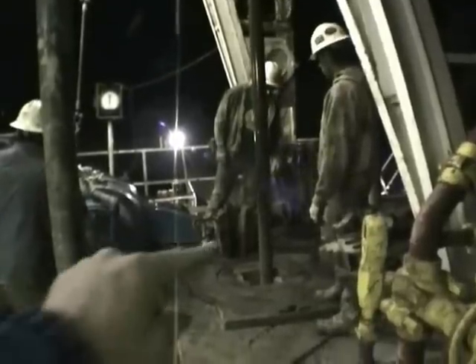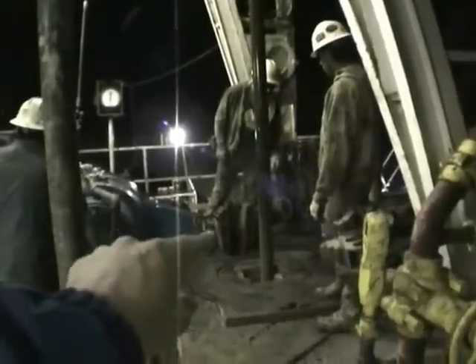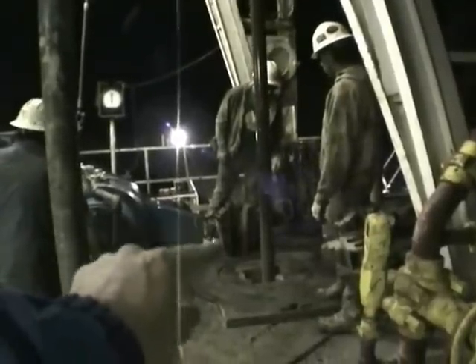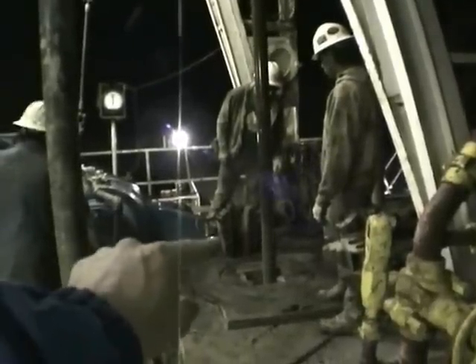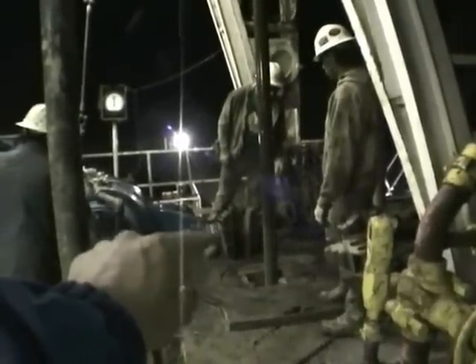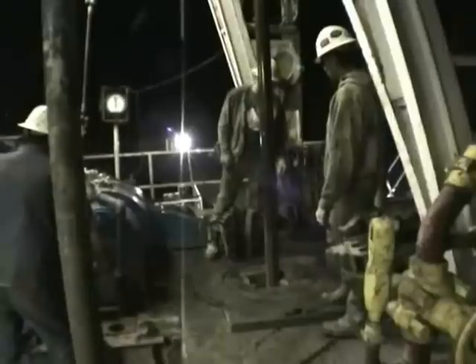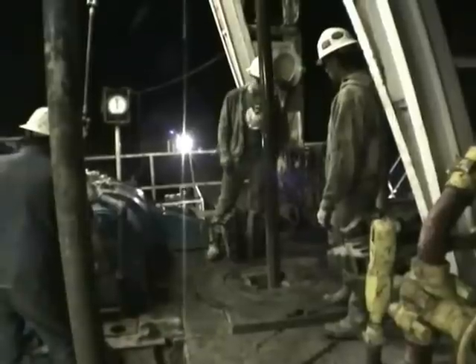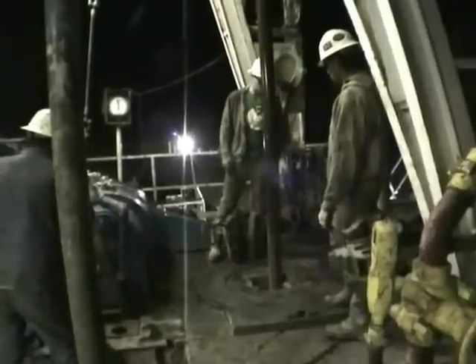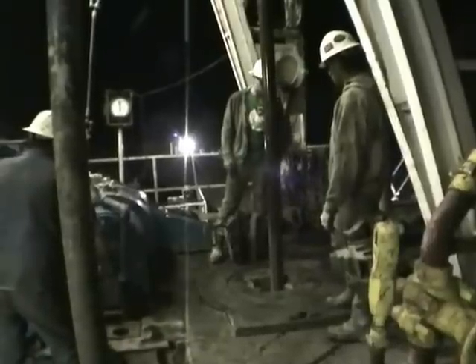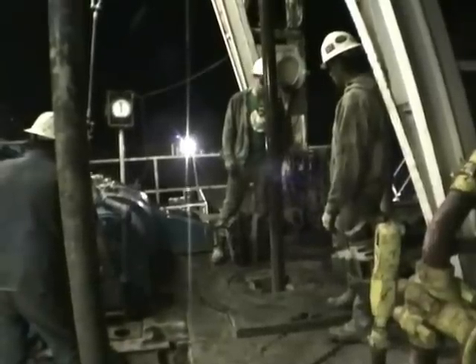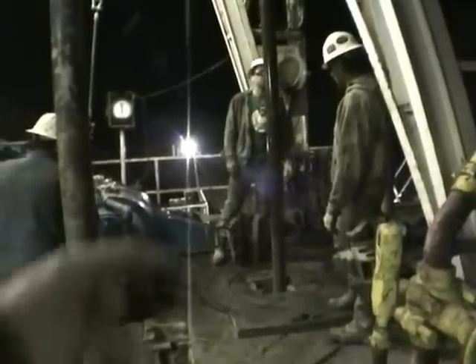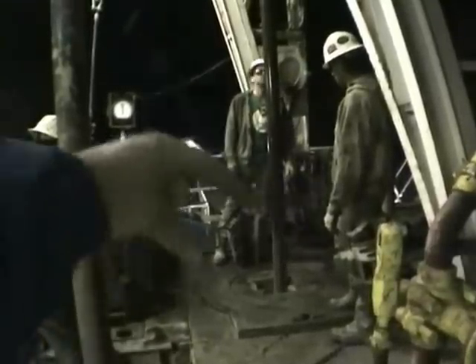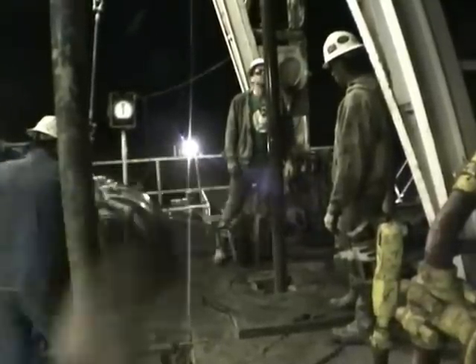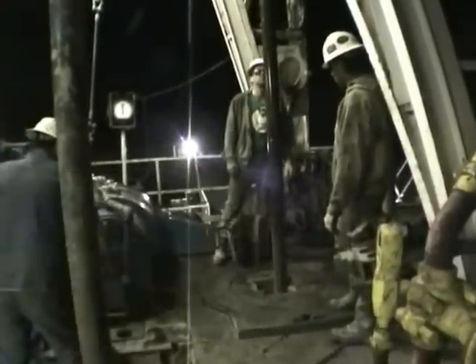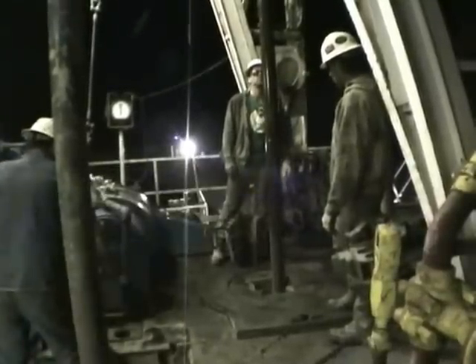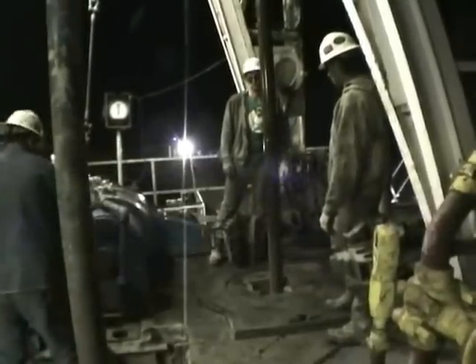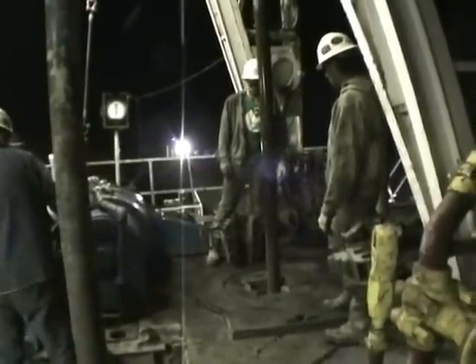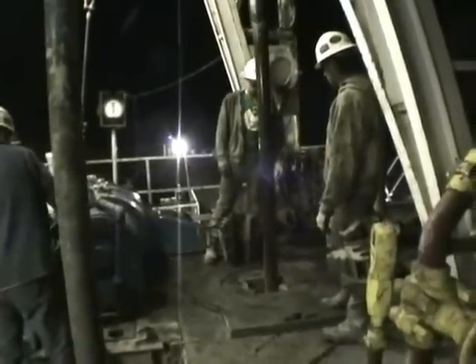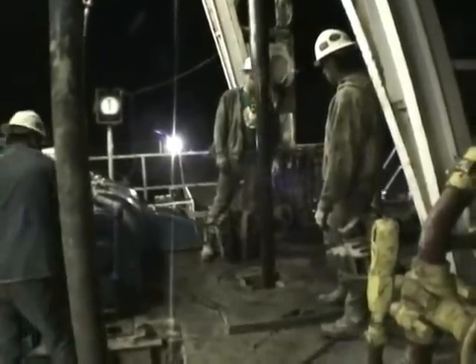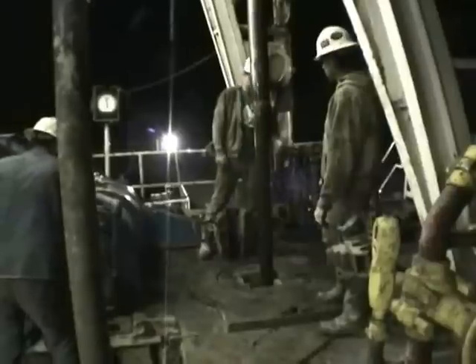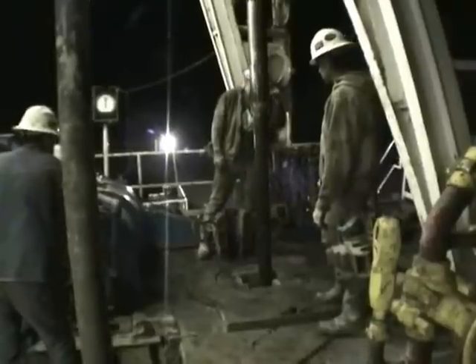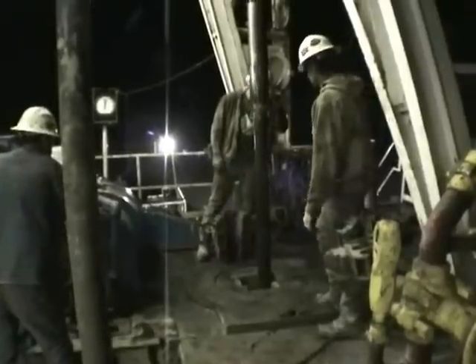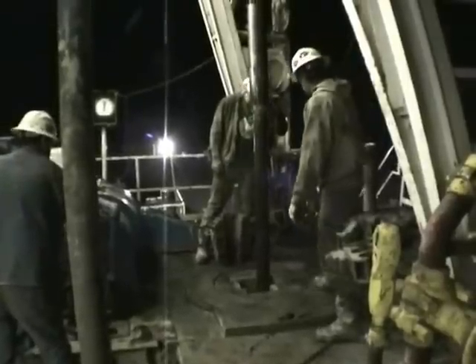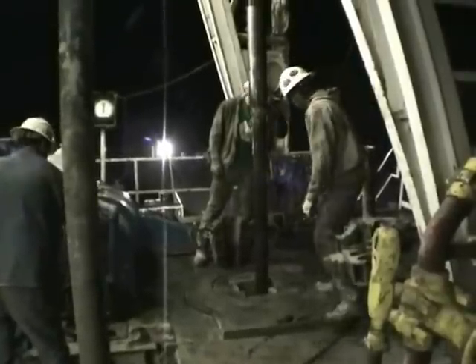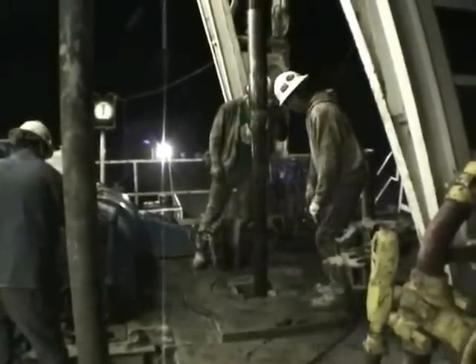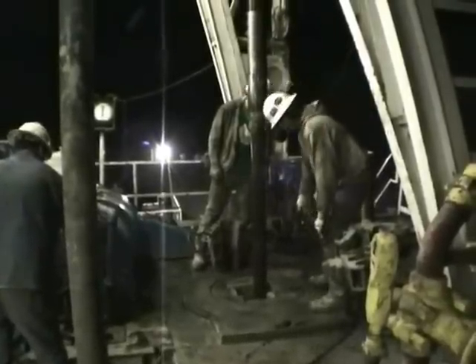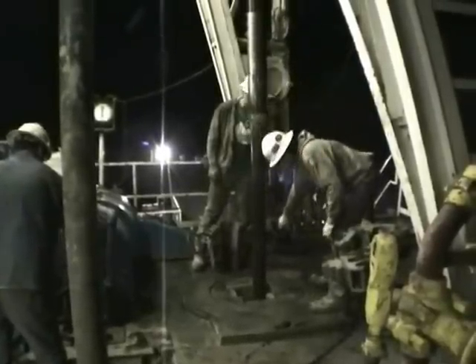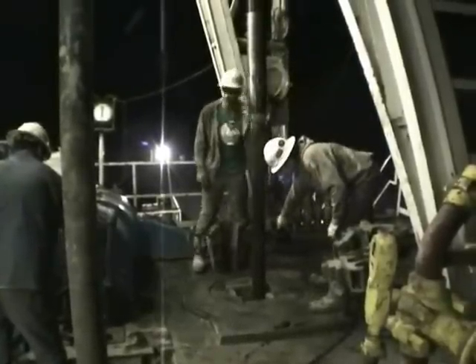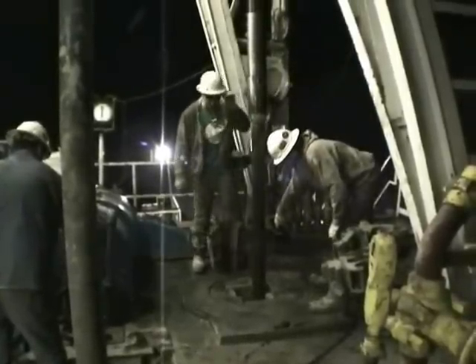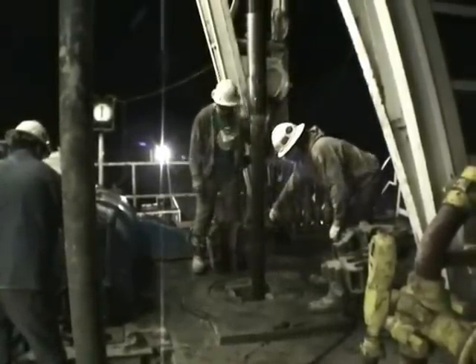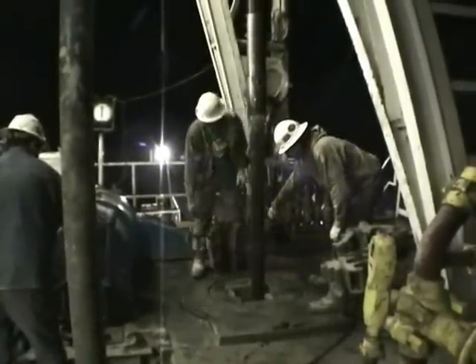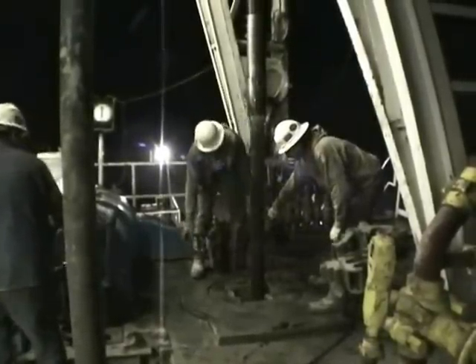These are the slips right here. He's about to drop the slips in to hold the pipe — kind of a wedge. It will hold the drill string in place while they change the pipe. Whenever we add pipe, it's called making a connection.